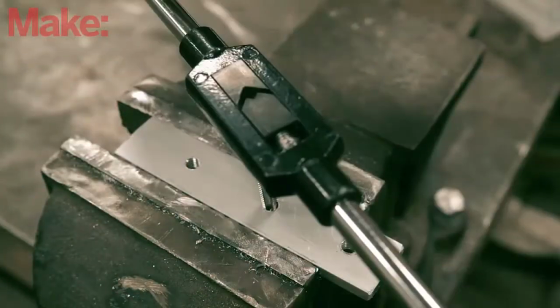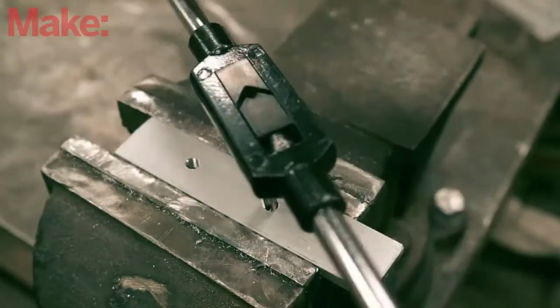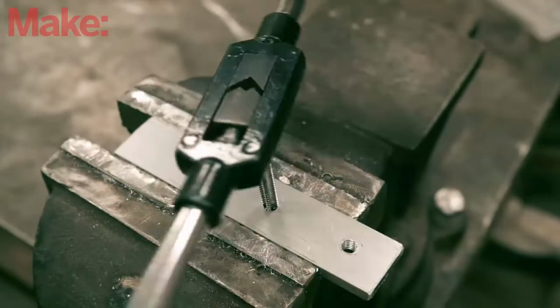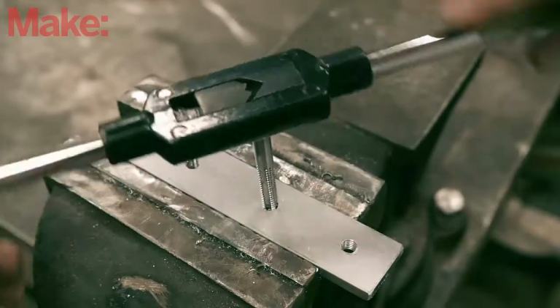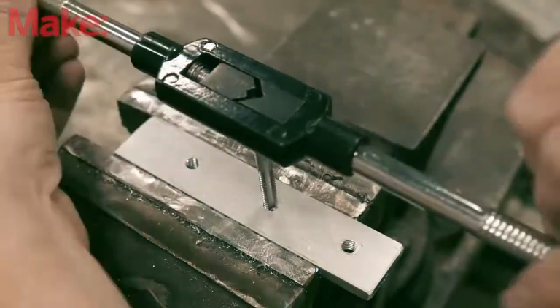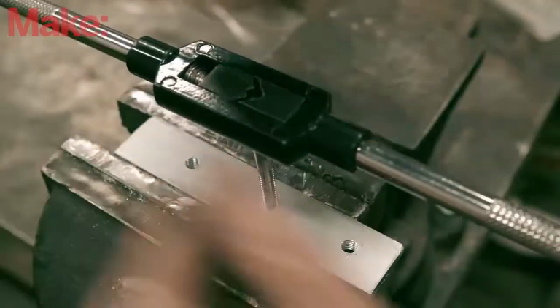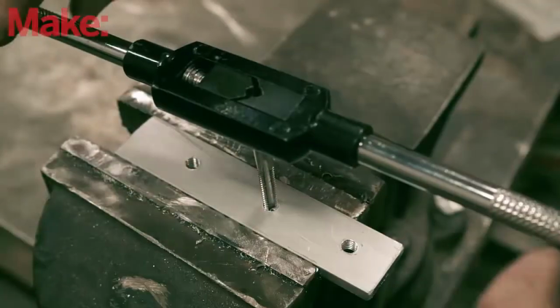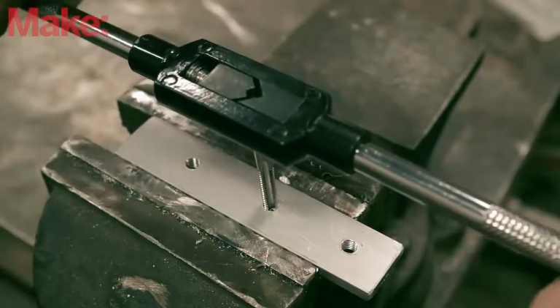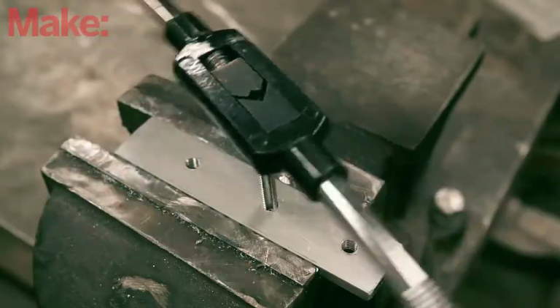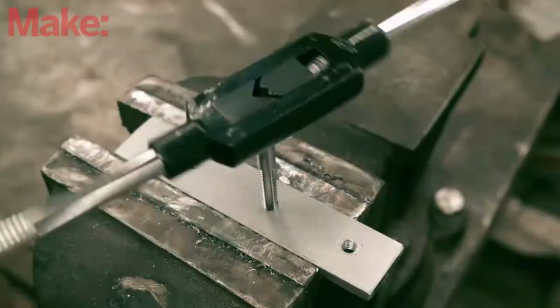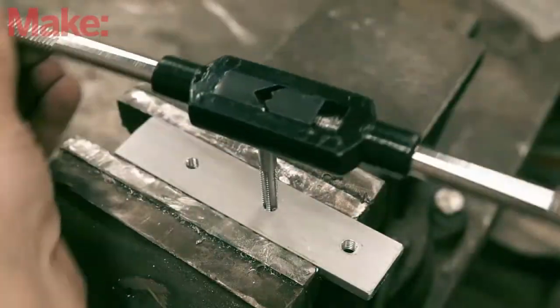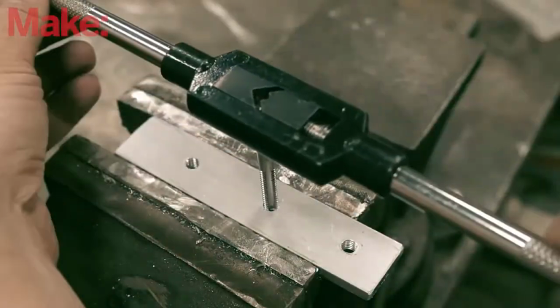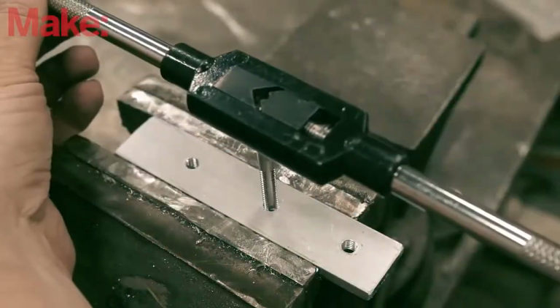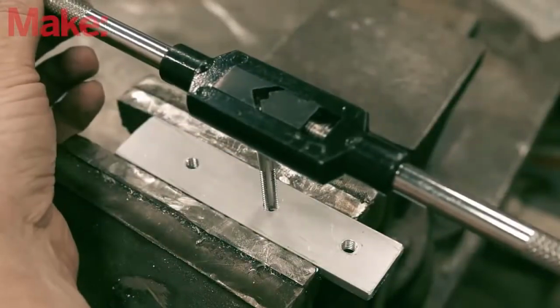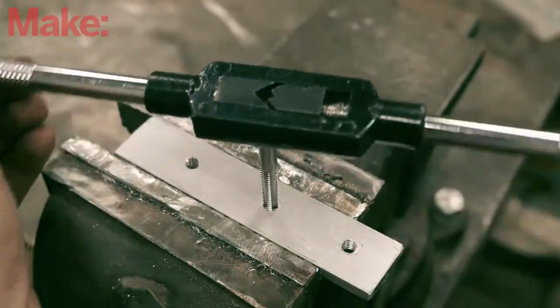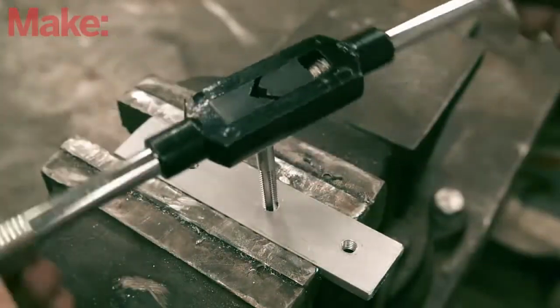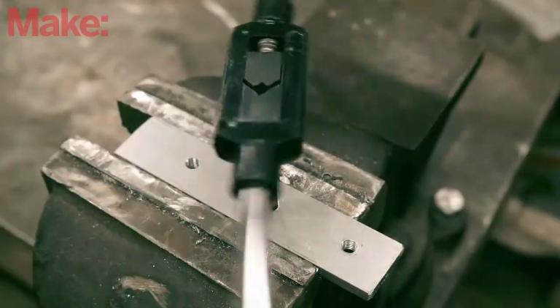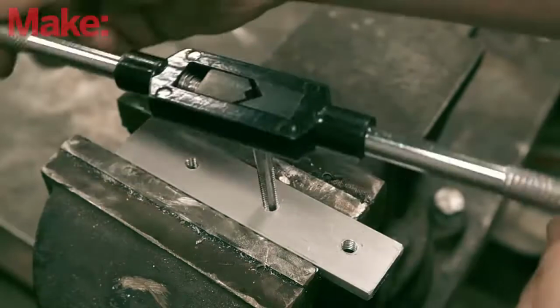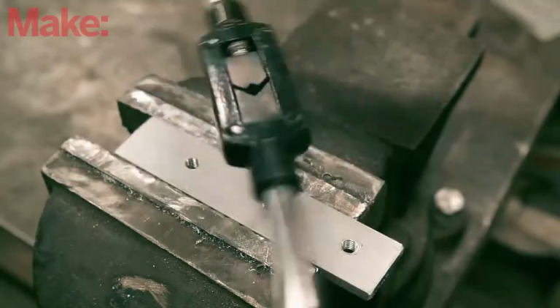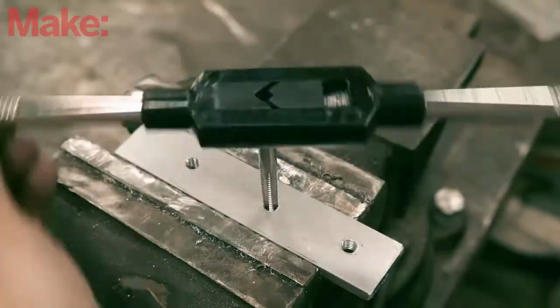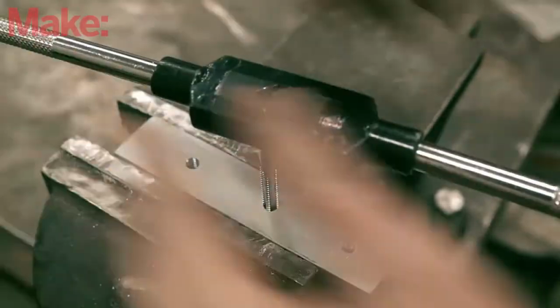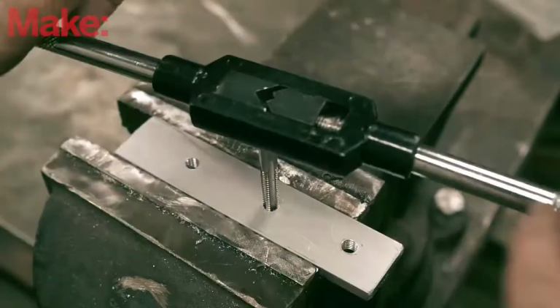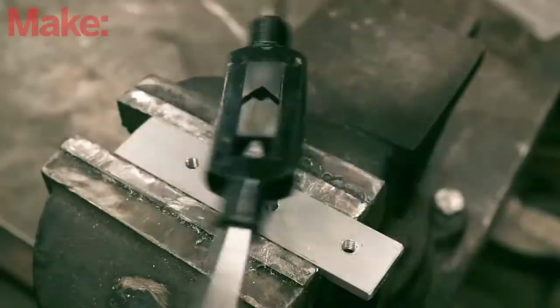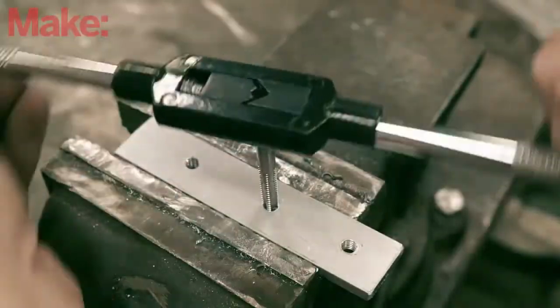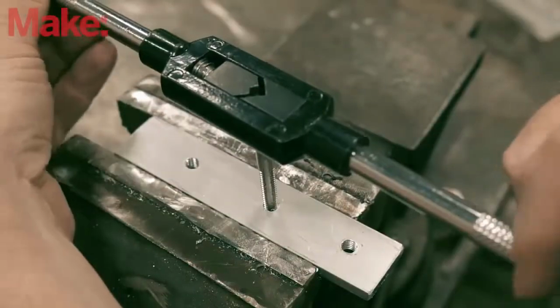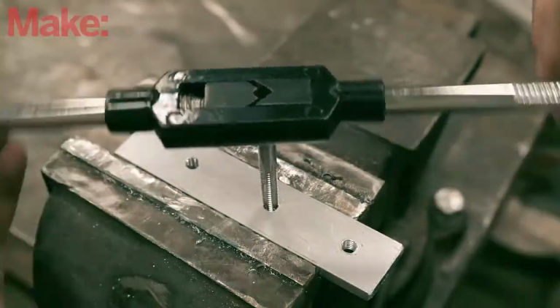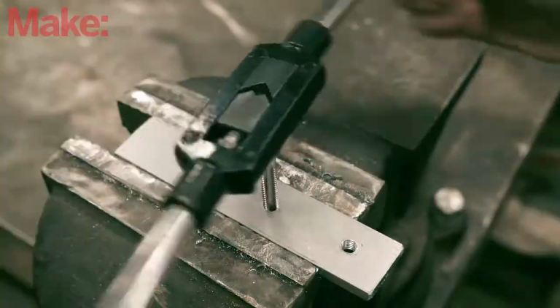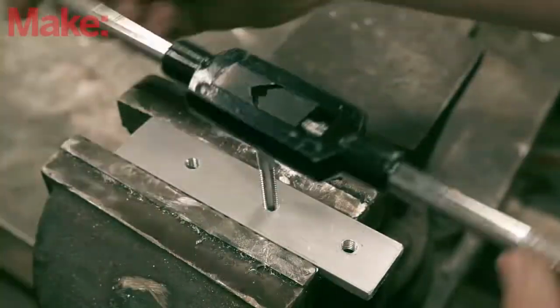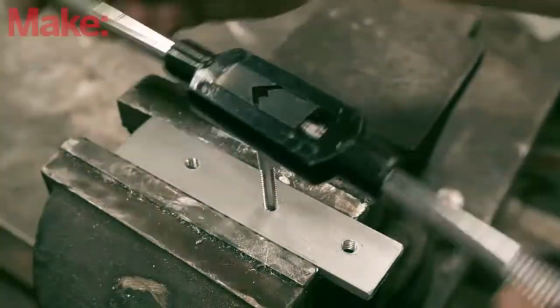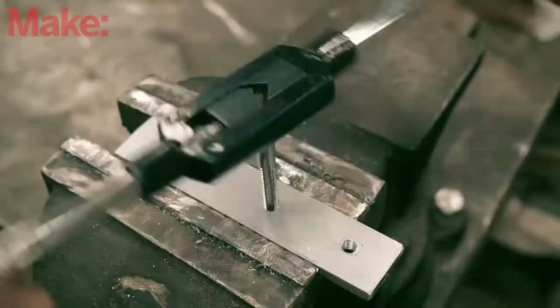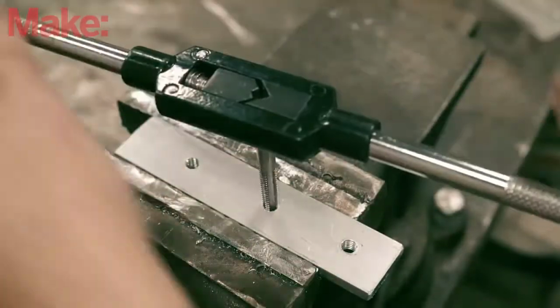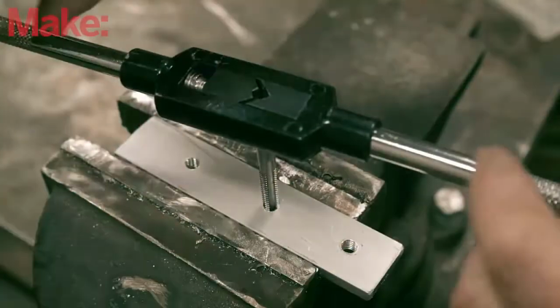After you've made a couple of full revolutions in the material, you can stop applying pressure. From here, after every full turn of the tap, give it a half turn in reverse. This will break the chips off and clean out the thread. Repeat this until the tap is completely through the material.